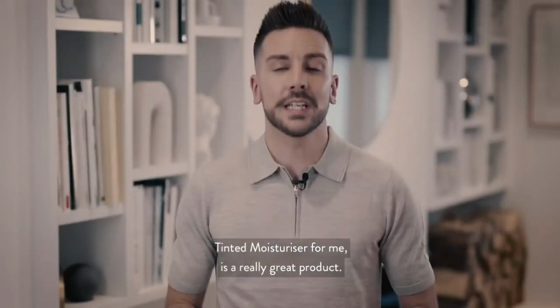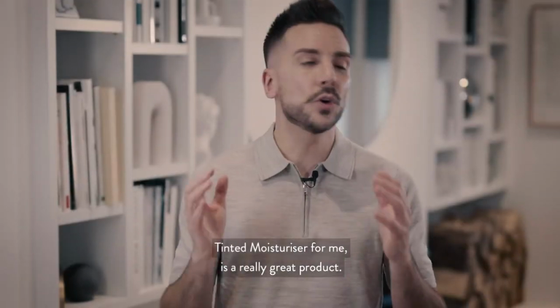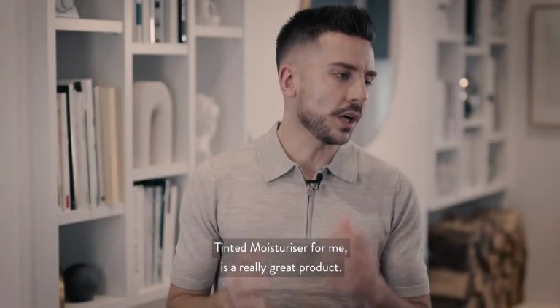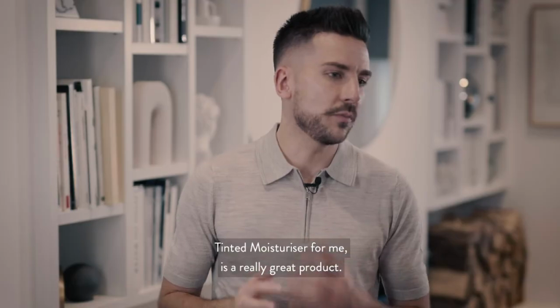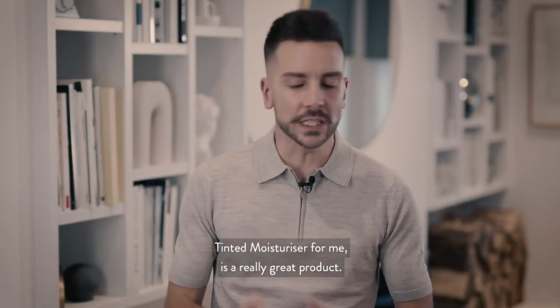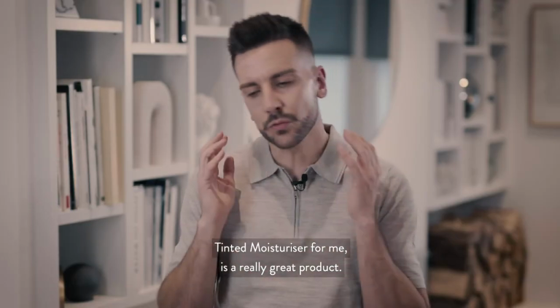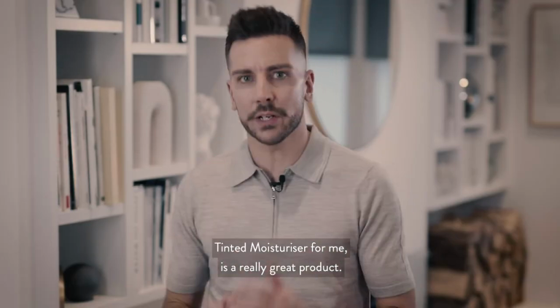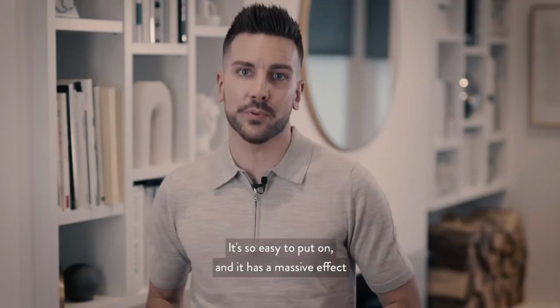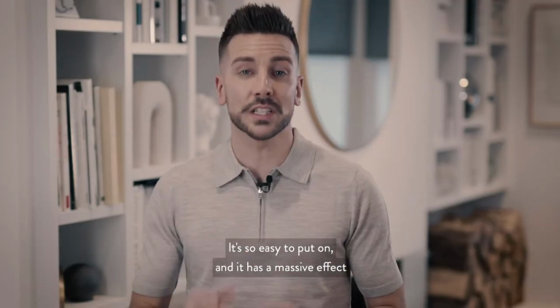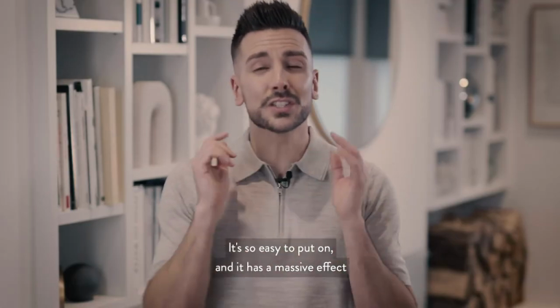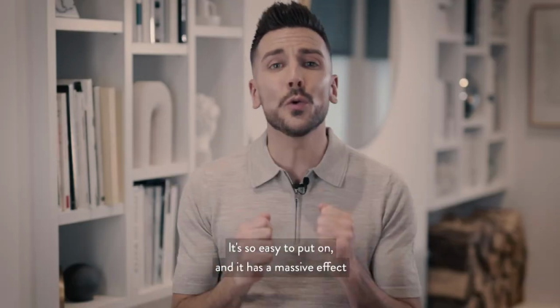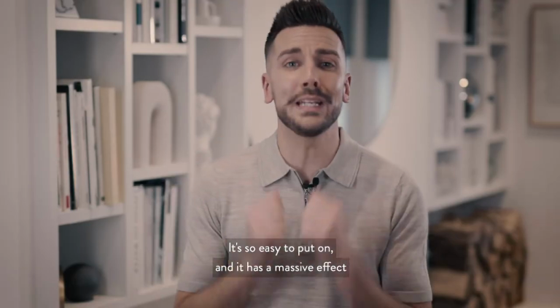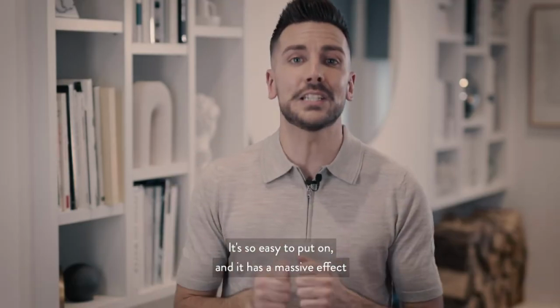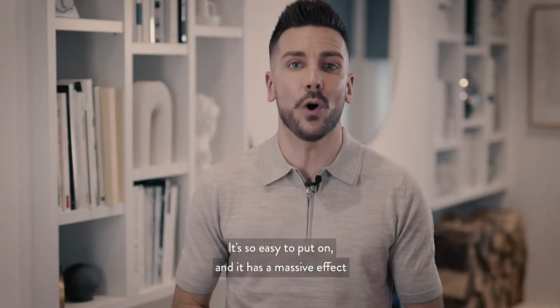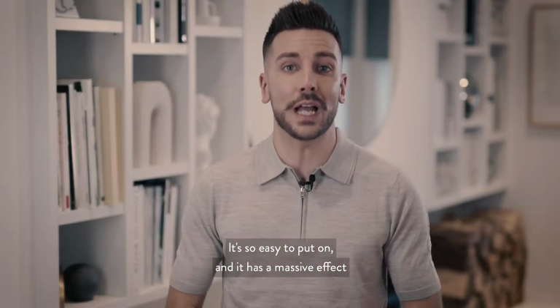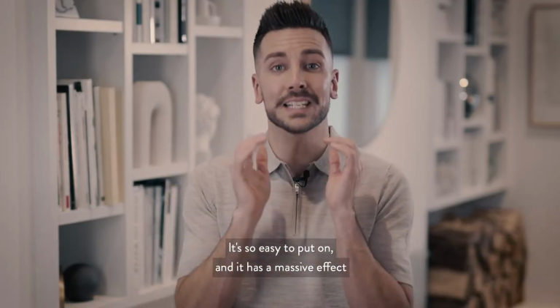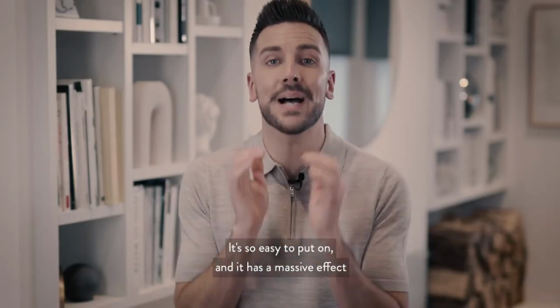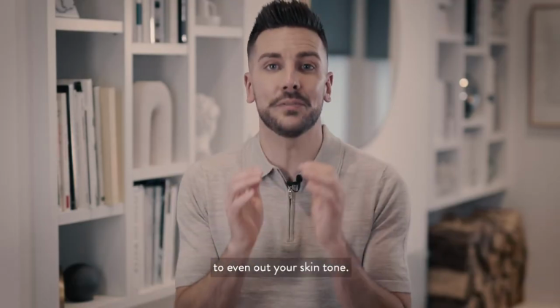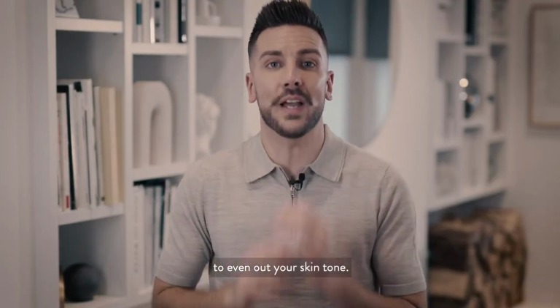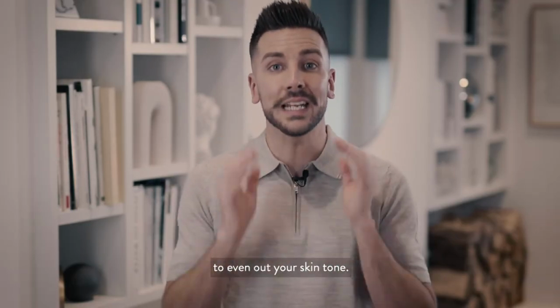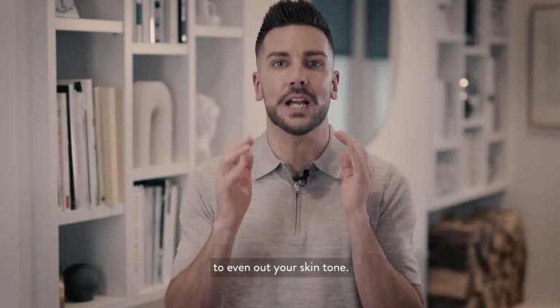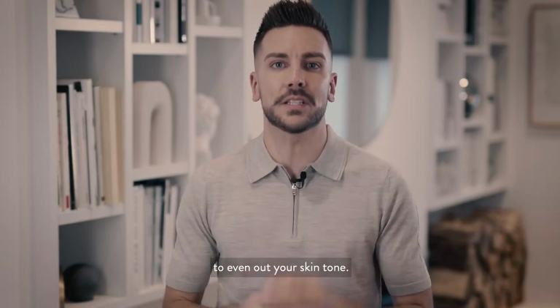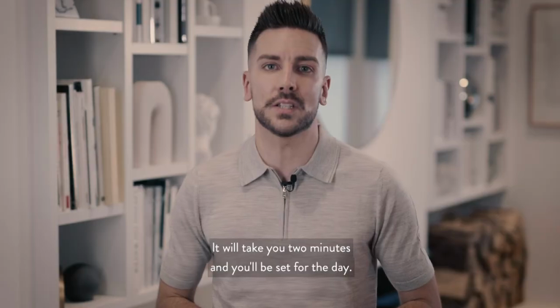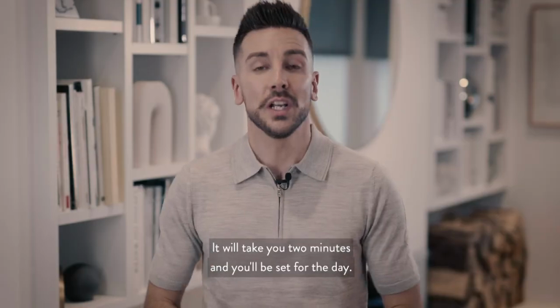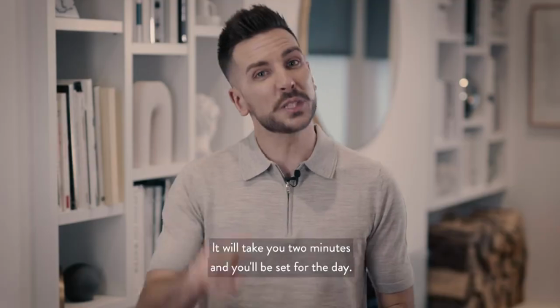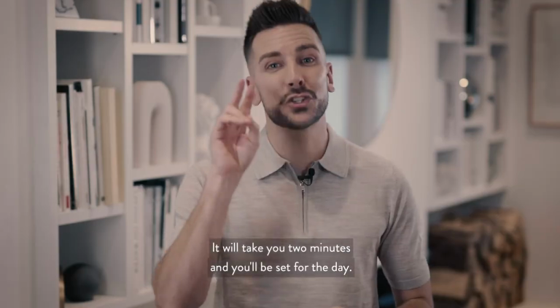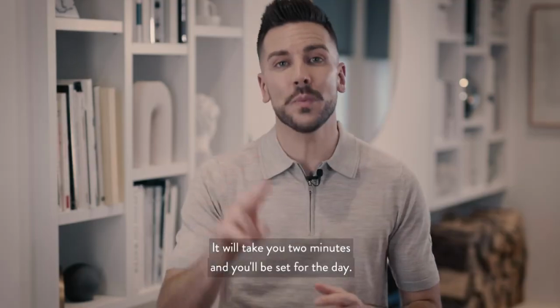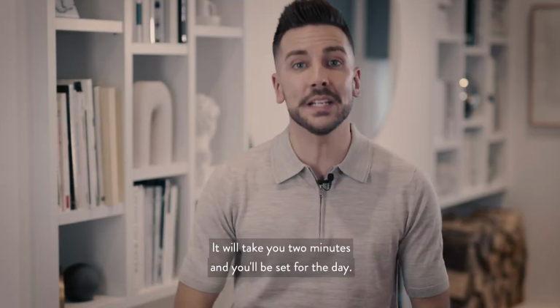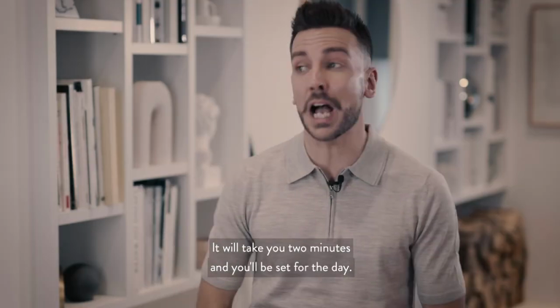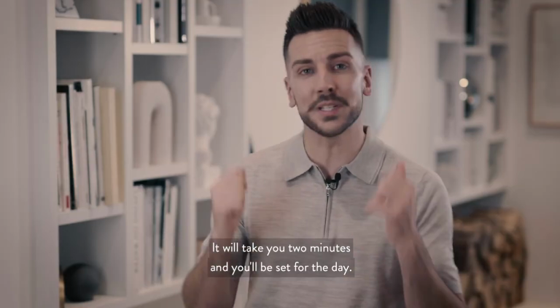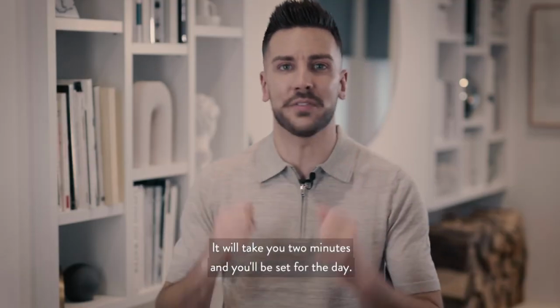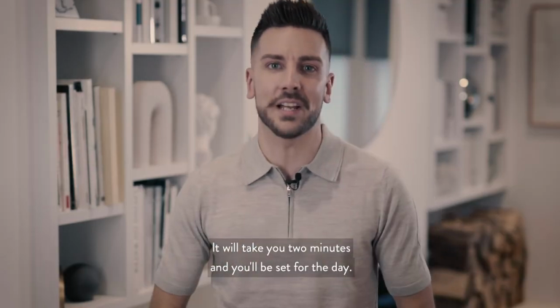Tinted moisturizer is a really great product — so easy to put on and it has a massive effect. It will even out your skin tone, take you two minutes, and you'll be set for the day.